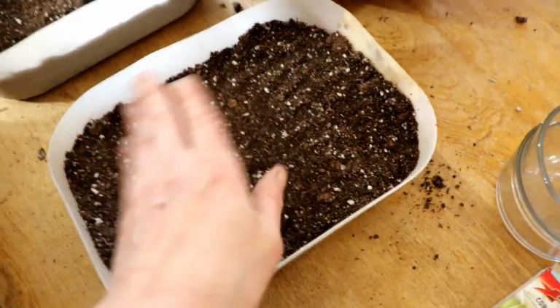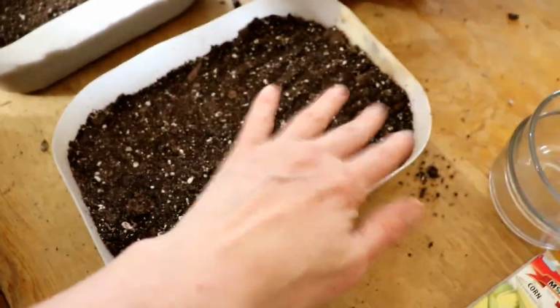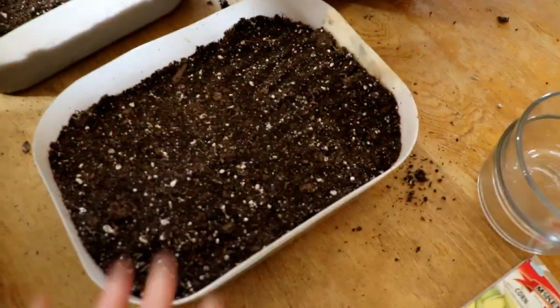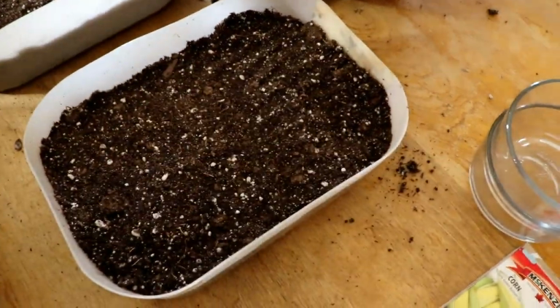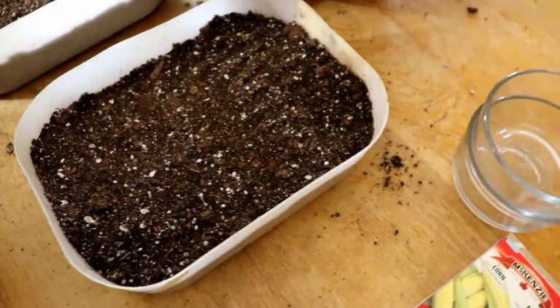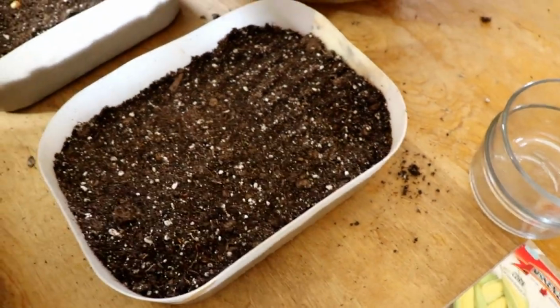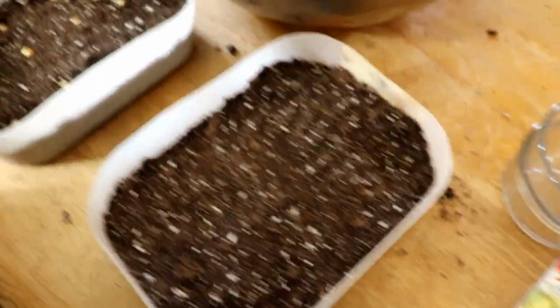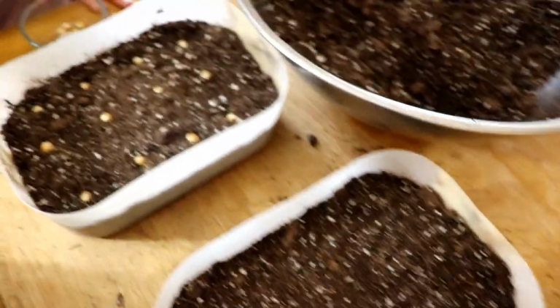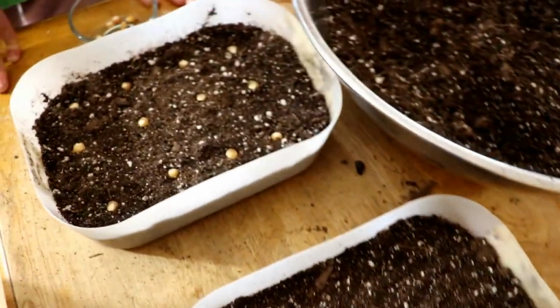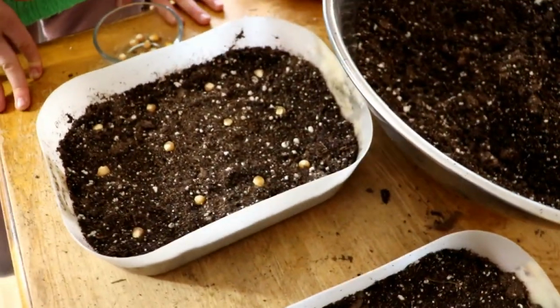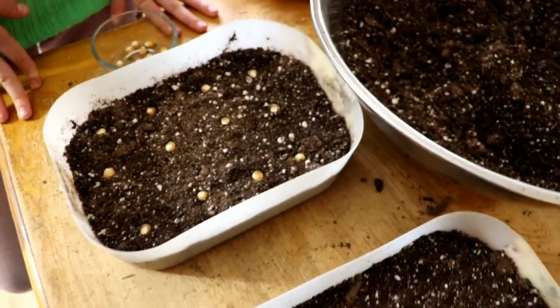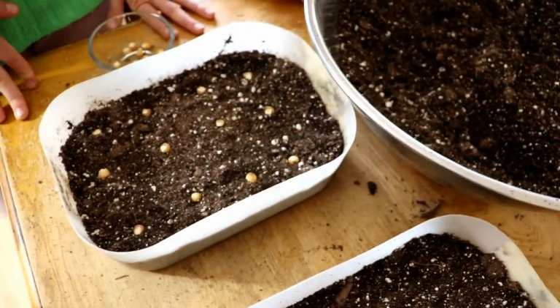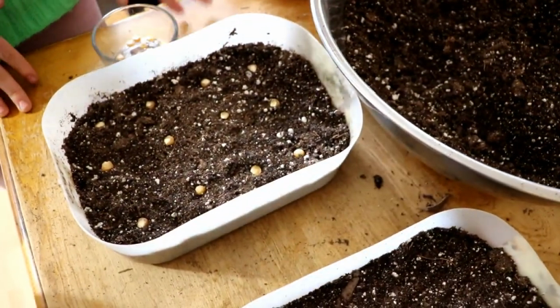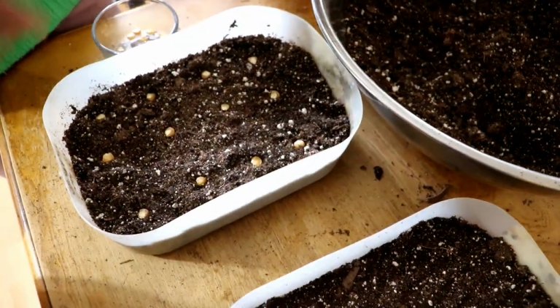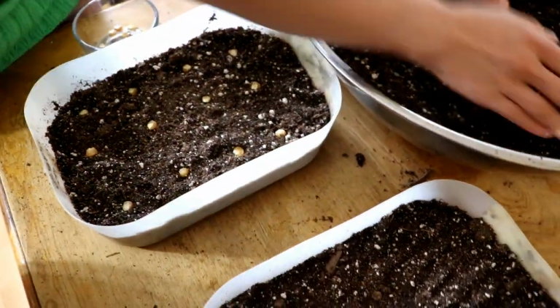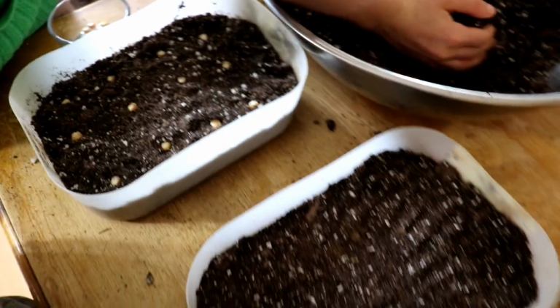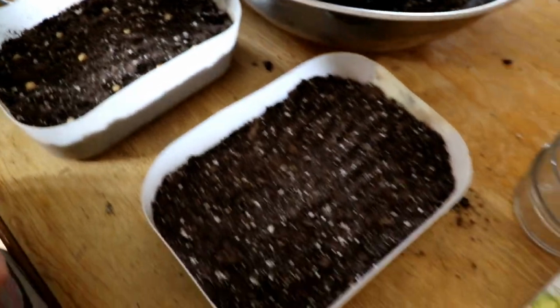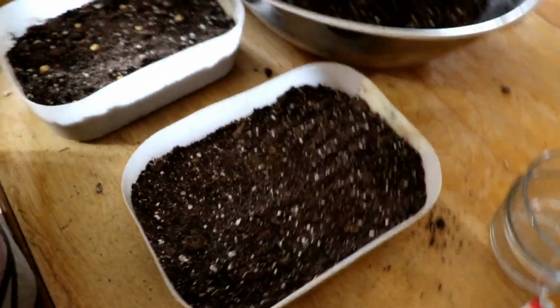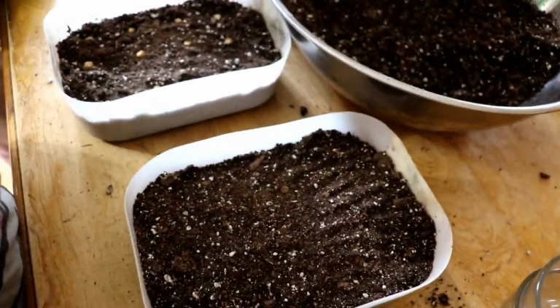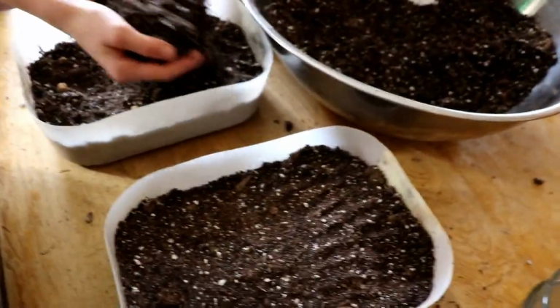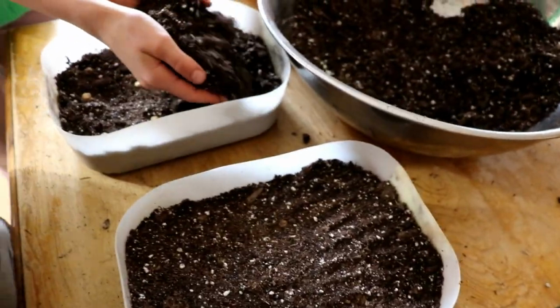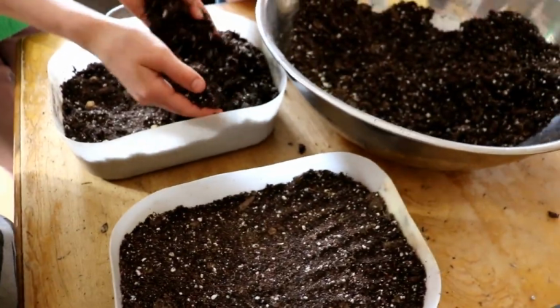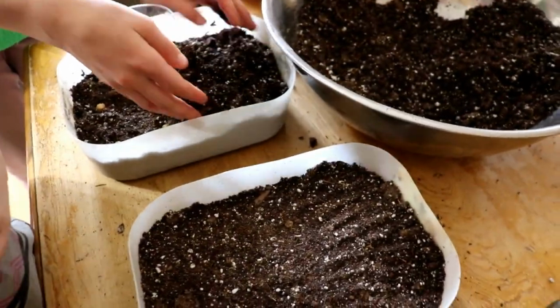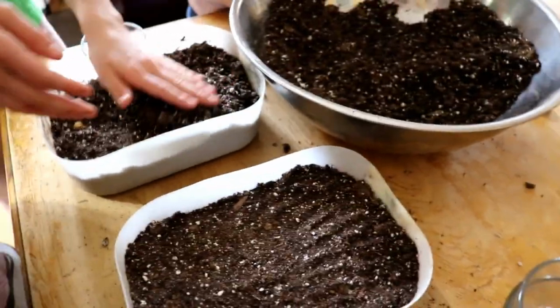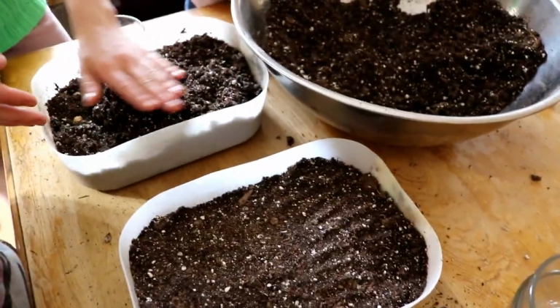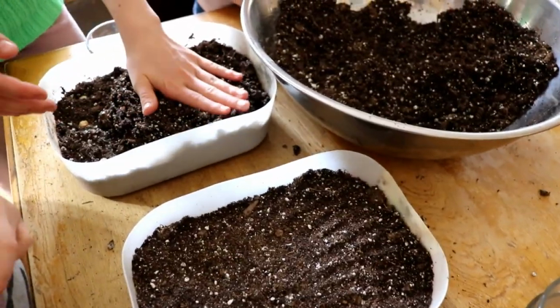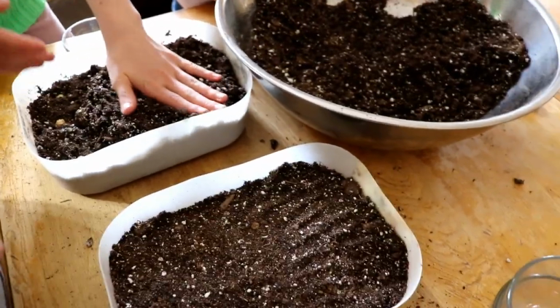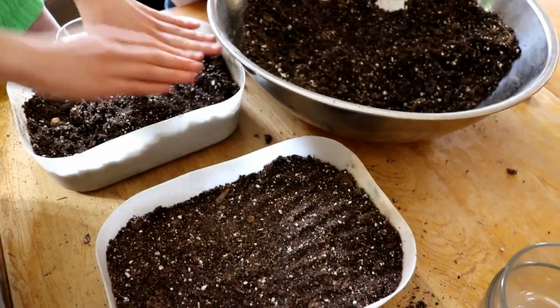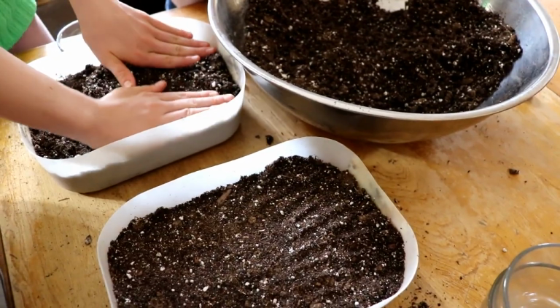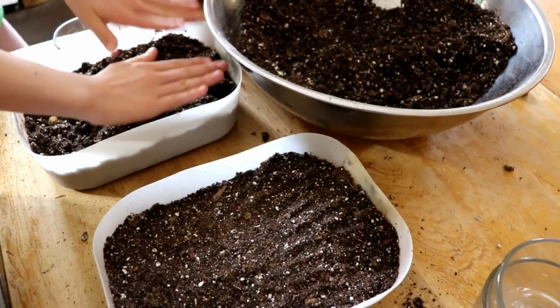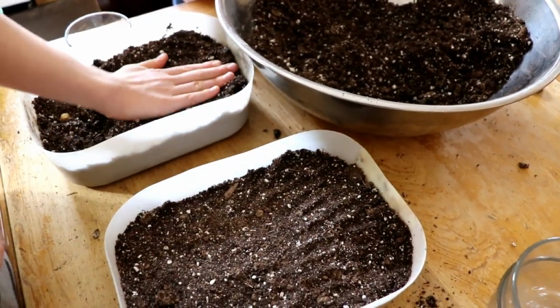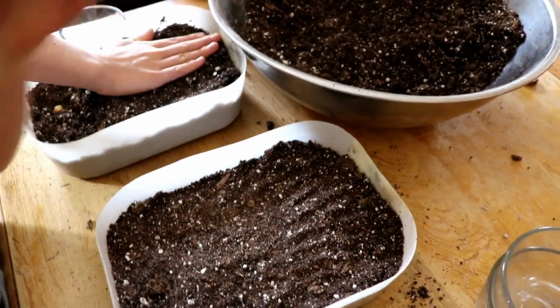This looks awesome. Ocean, I want you to do the exact same thing you just saw me do. Orion, I need the watering container — could you please fill it up with water?